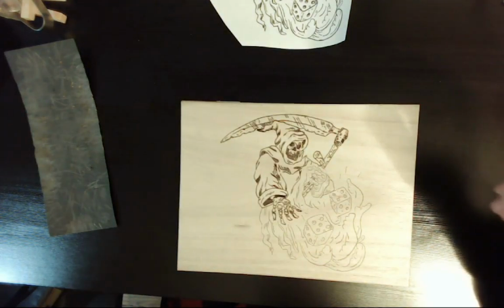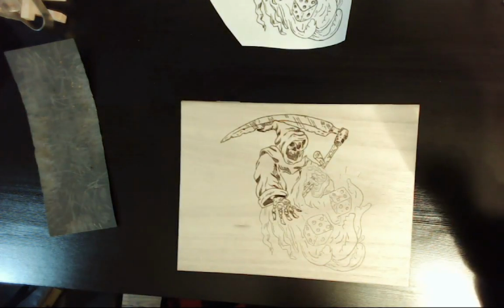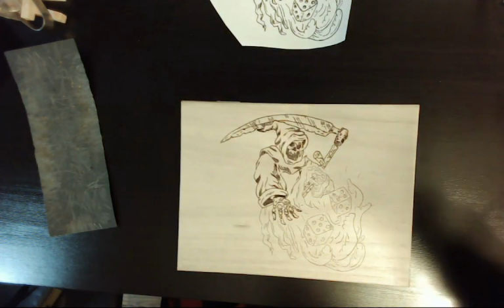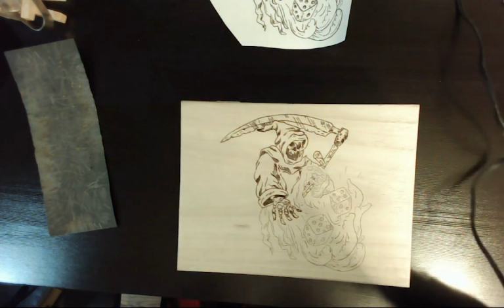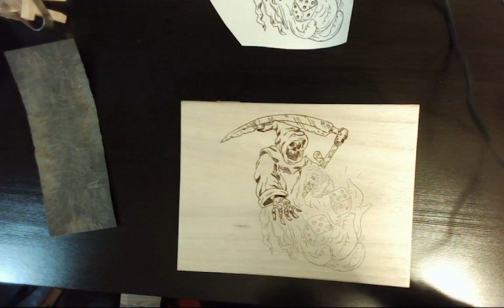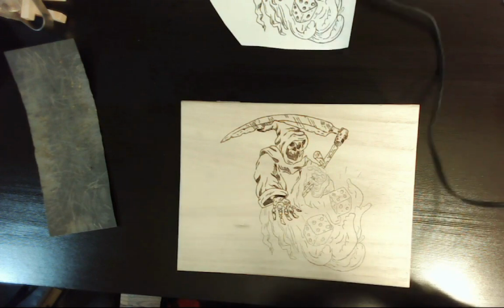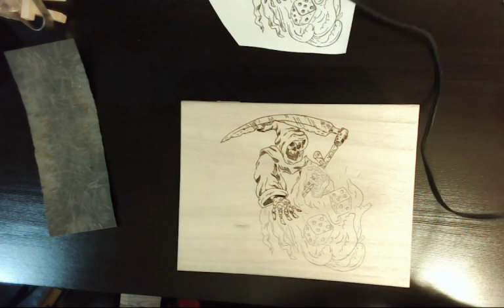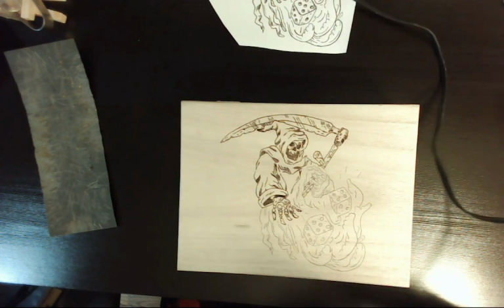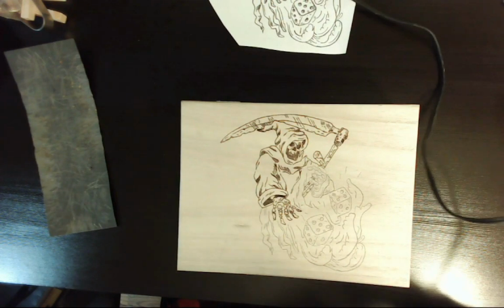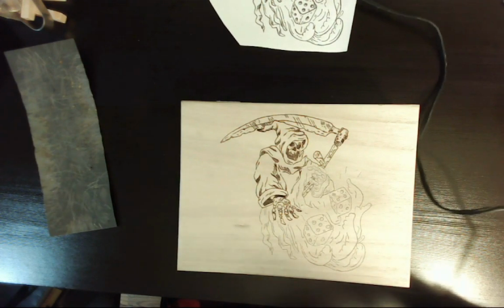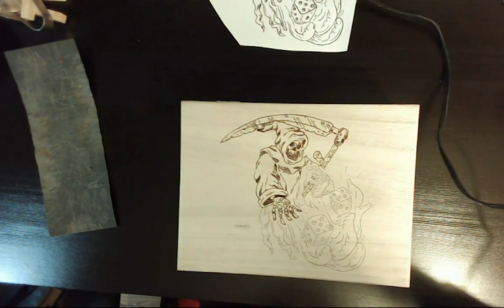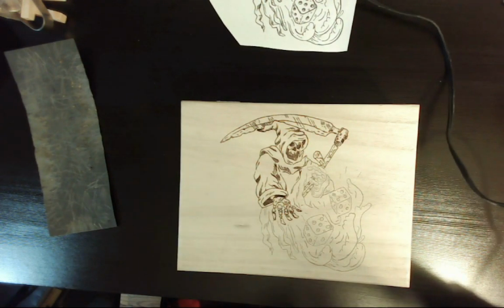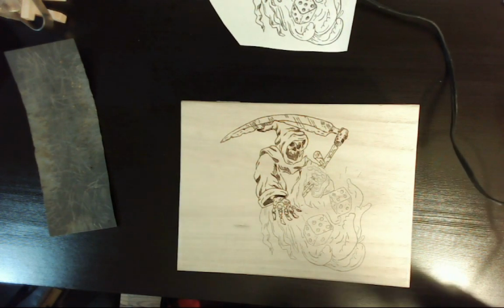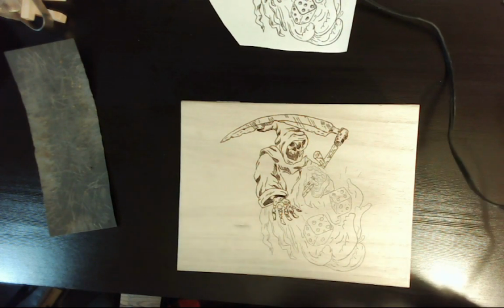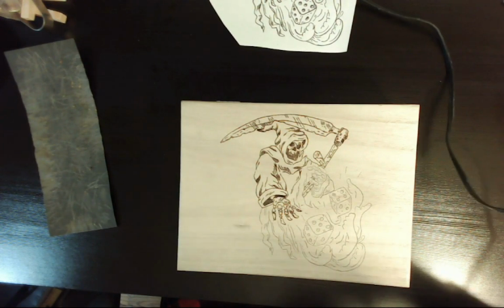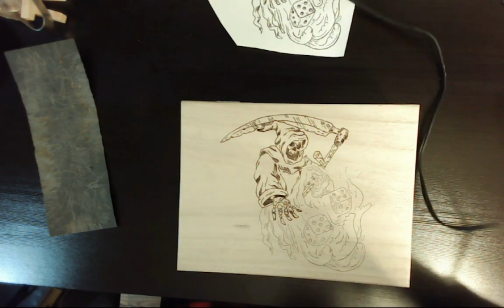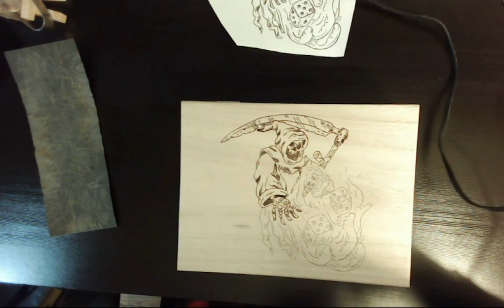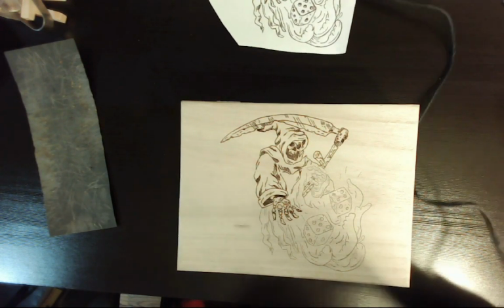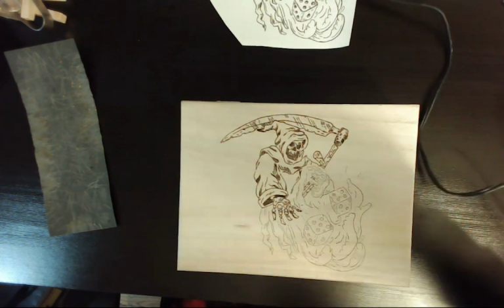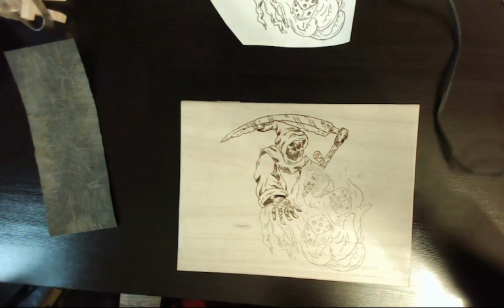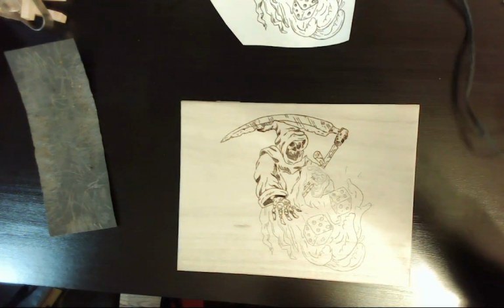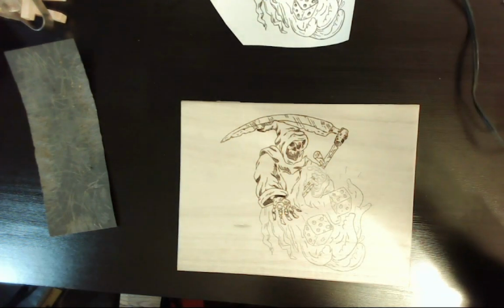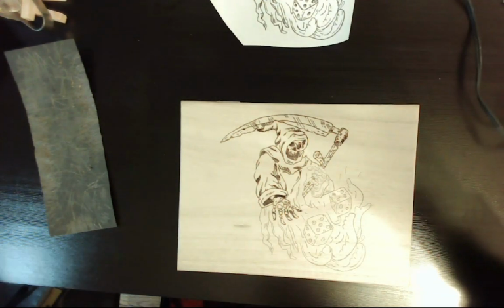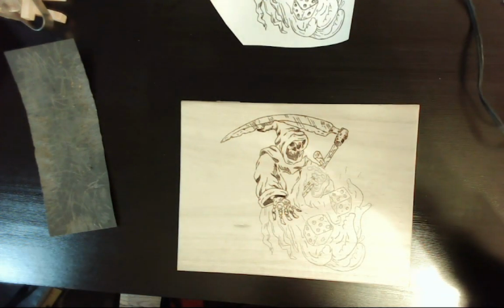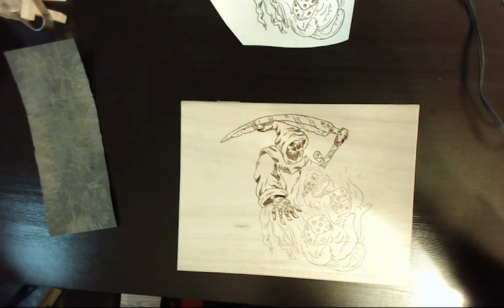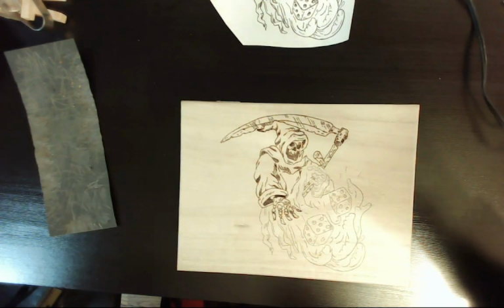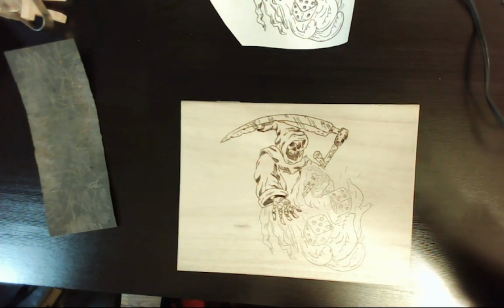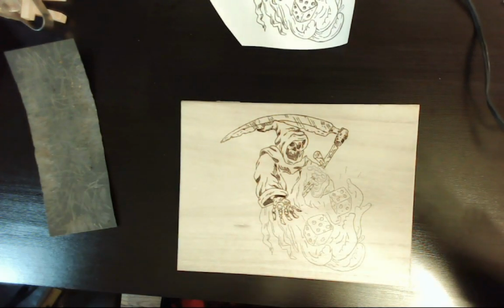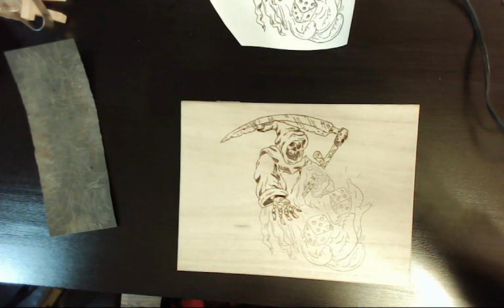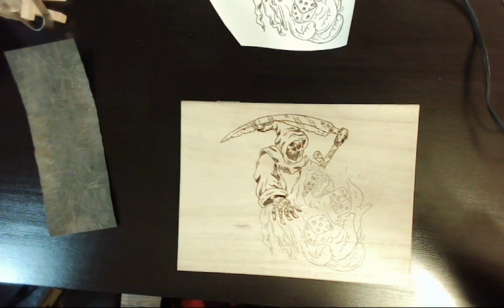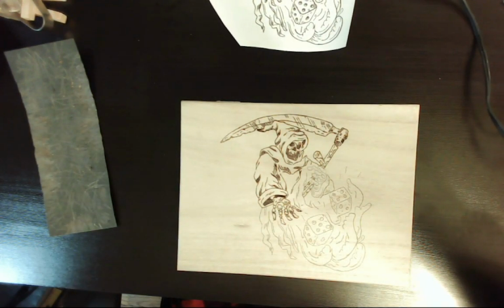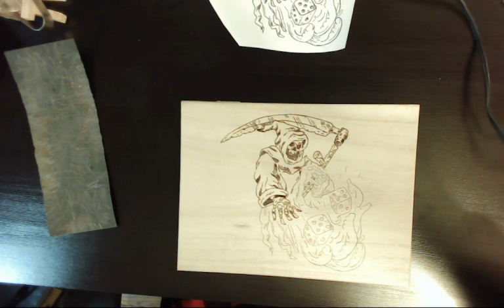Just about halfway there and I'm really enjoying how this wood is burning. It's not getting too hot in some places — it's a smooth, even burn. So looking forward to finishing the rest of this project.